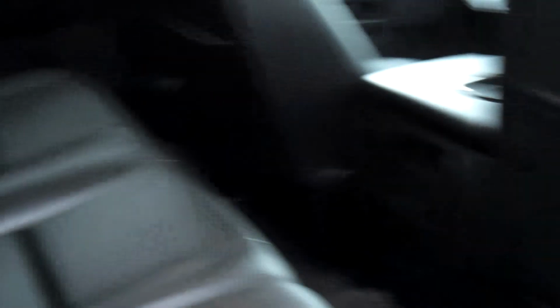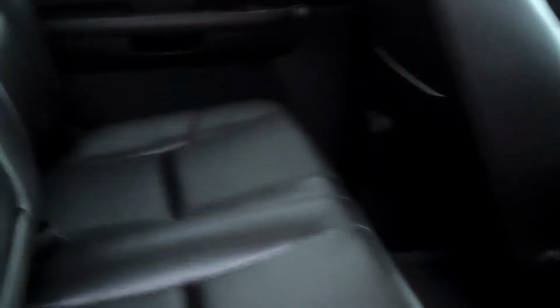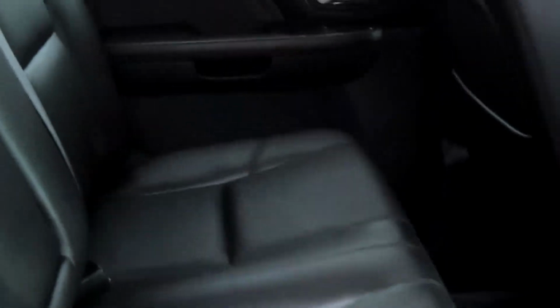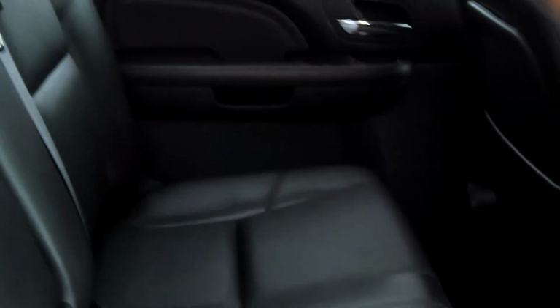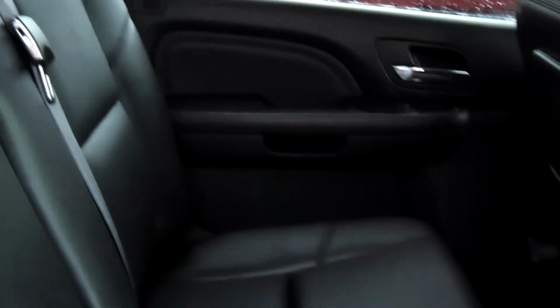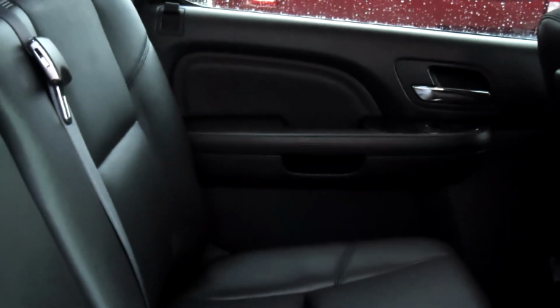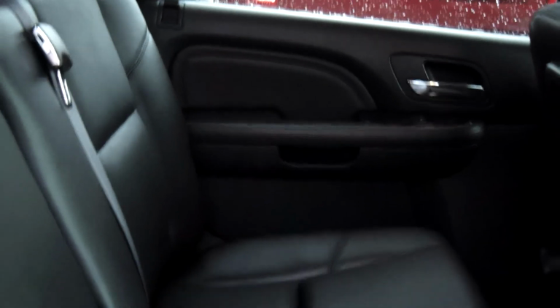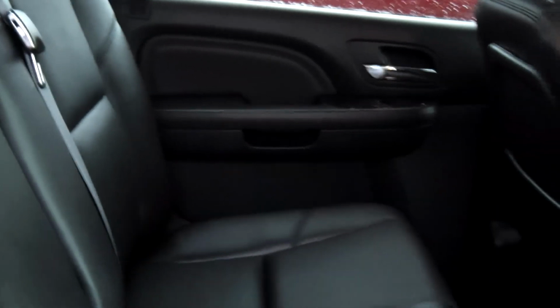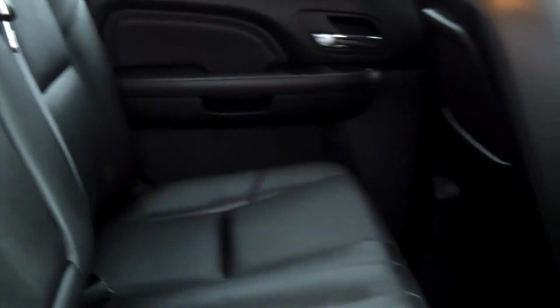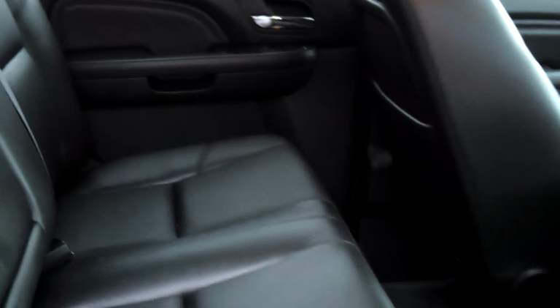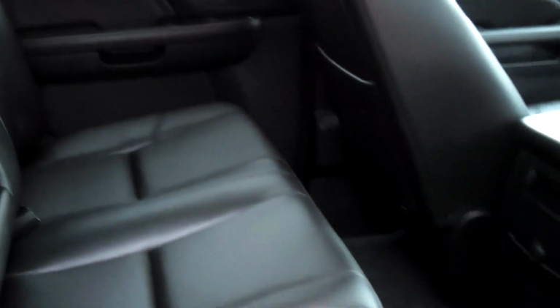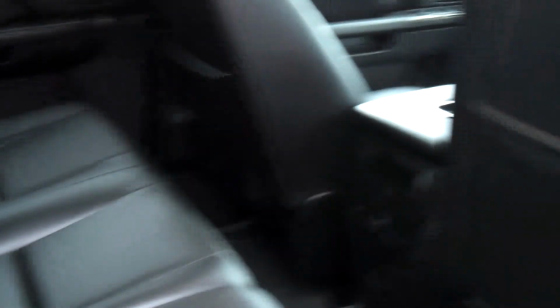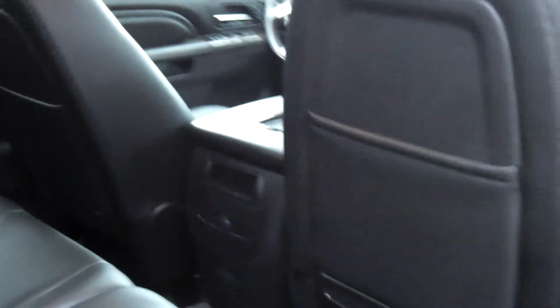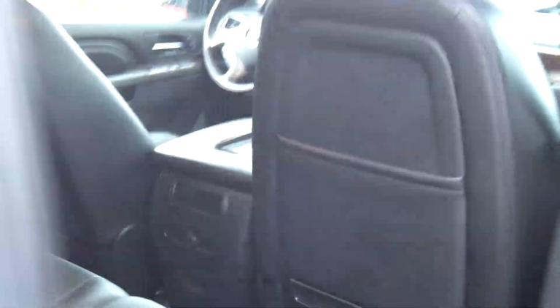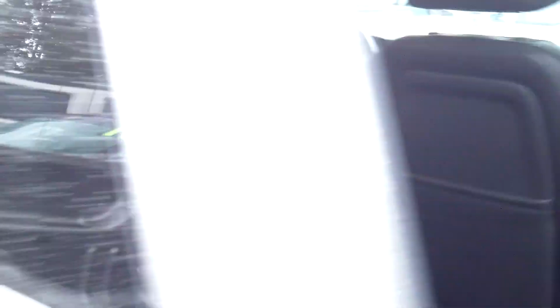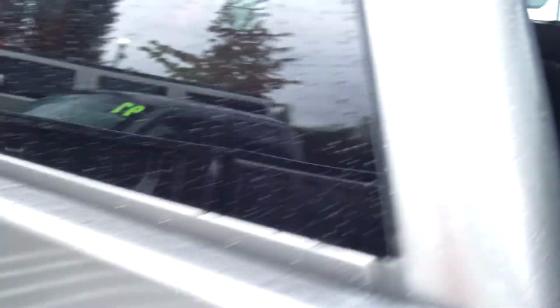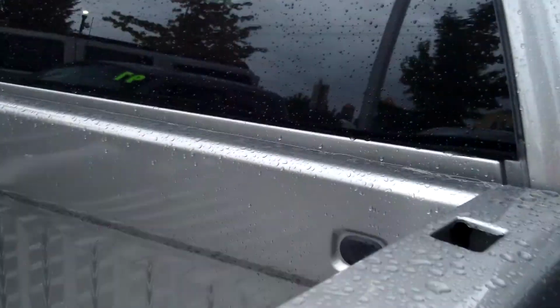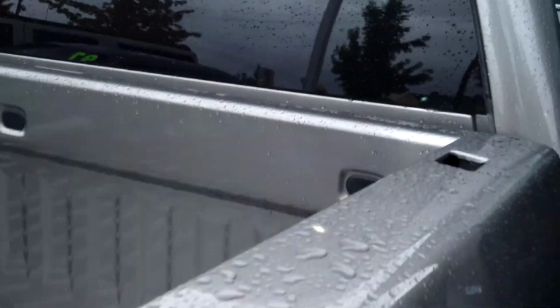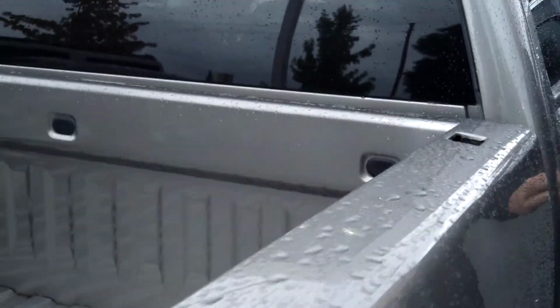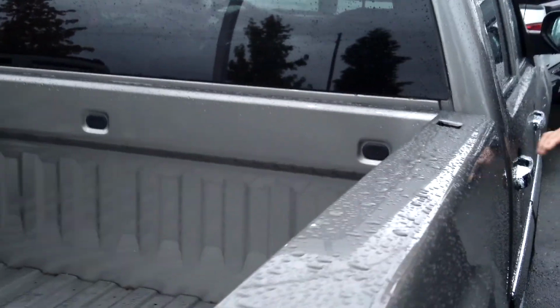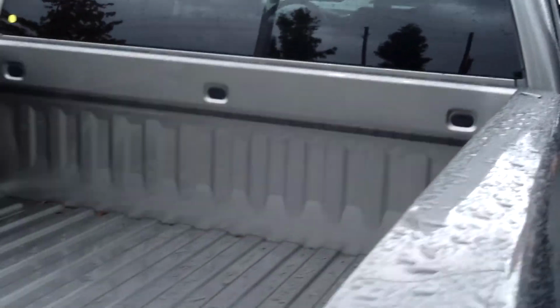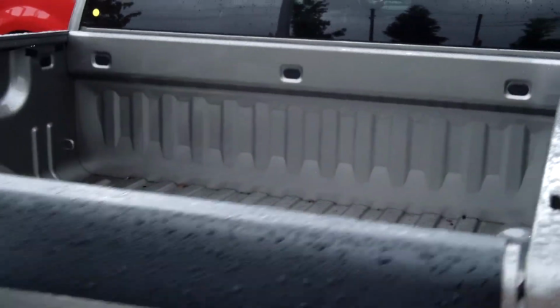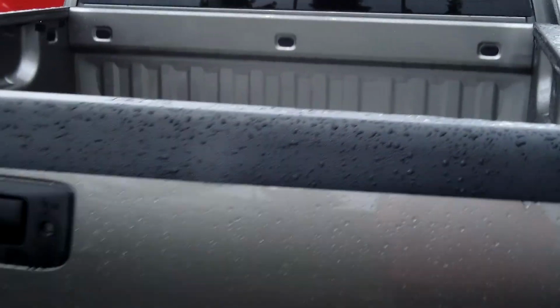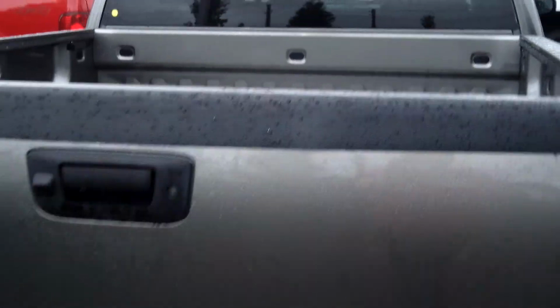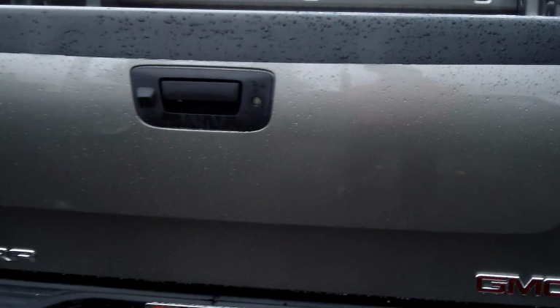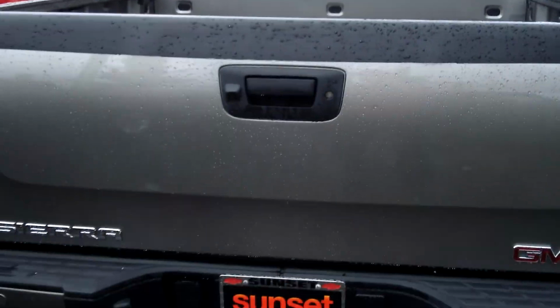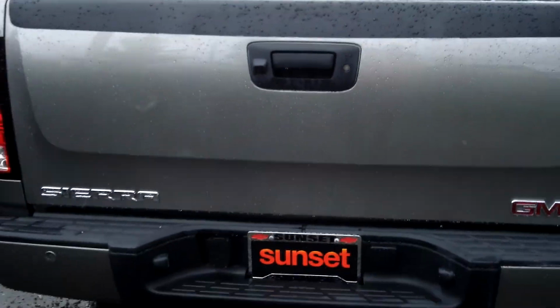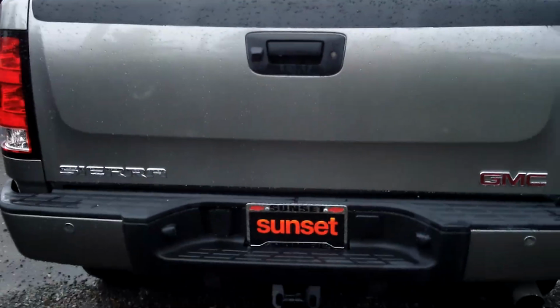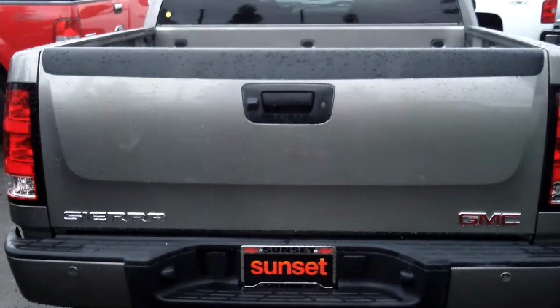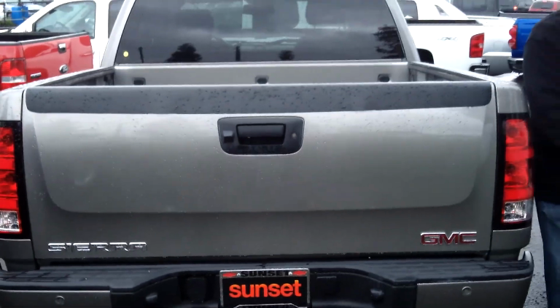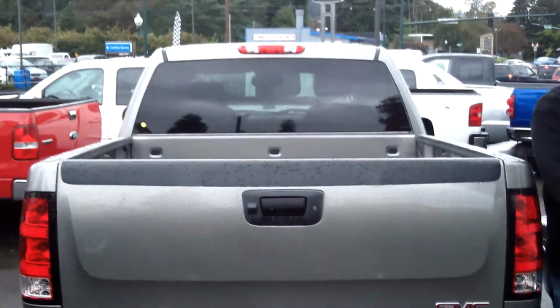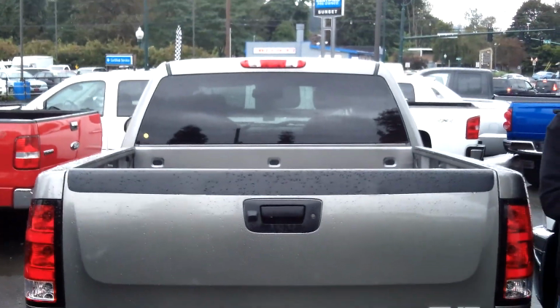Leather loaded, heated seats, cooled seats, Bose sound system, heated steering wheel. I mean, this thing's got everything. 6.2 V8 Corvette power to power this thing.